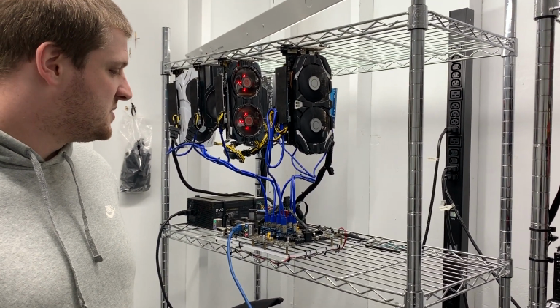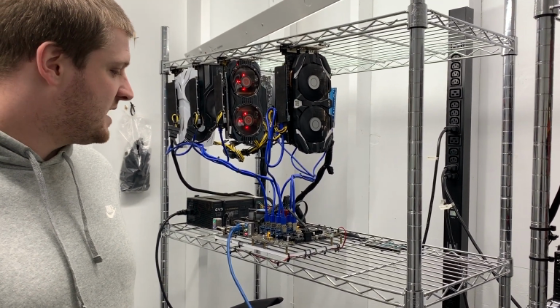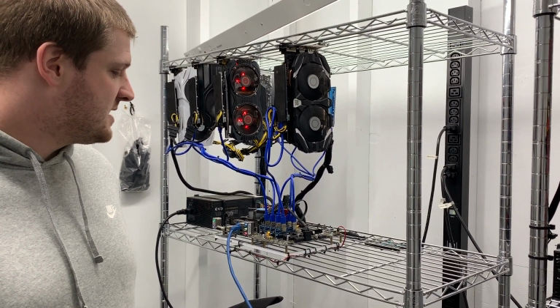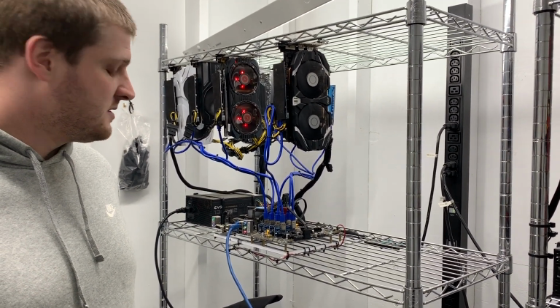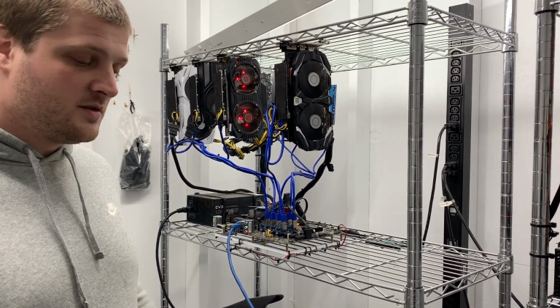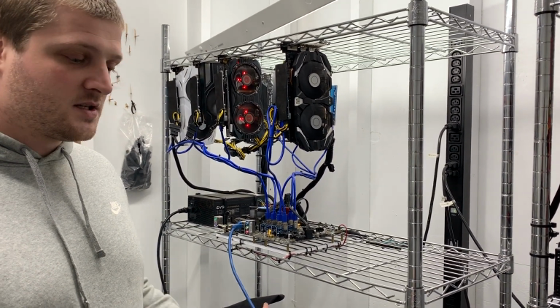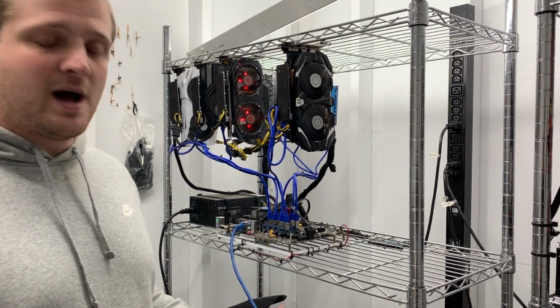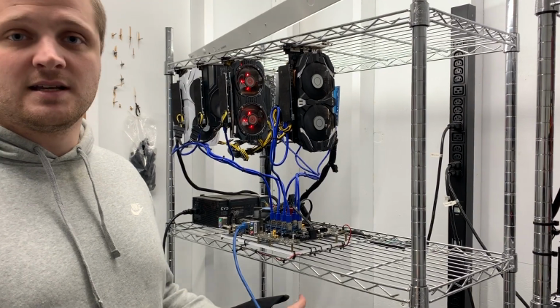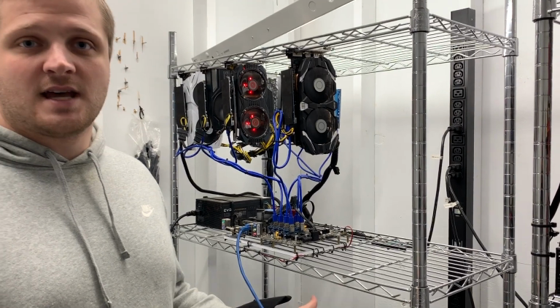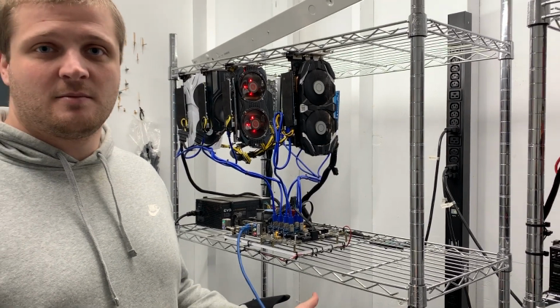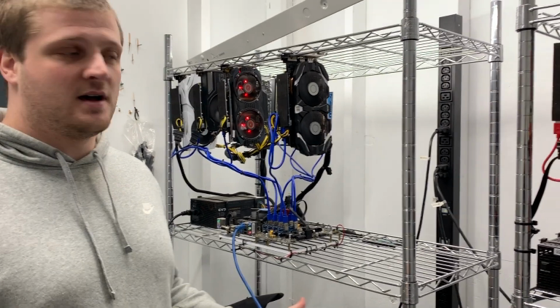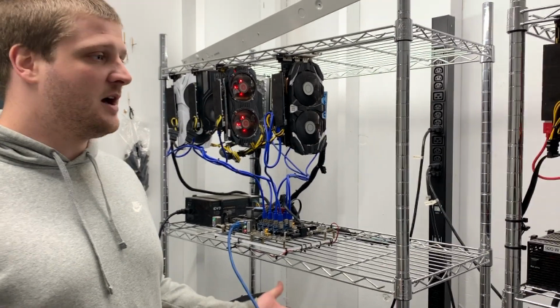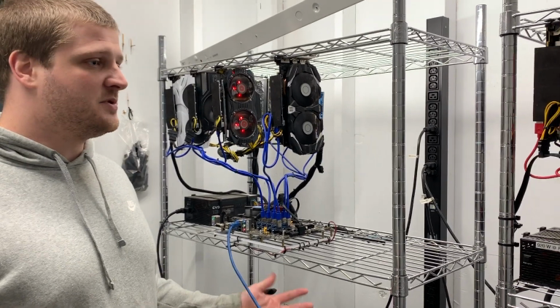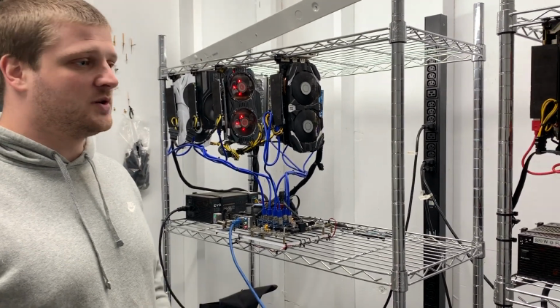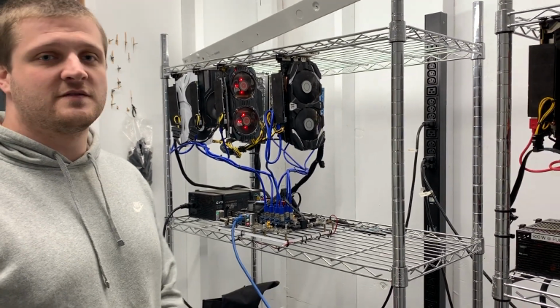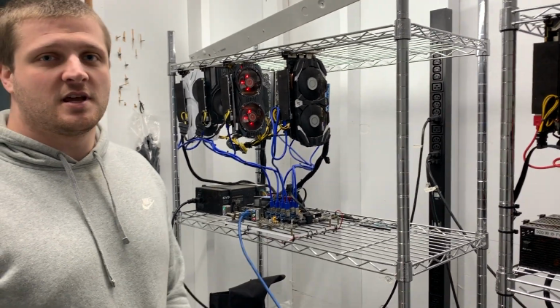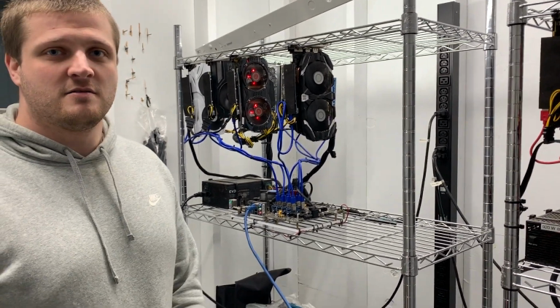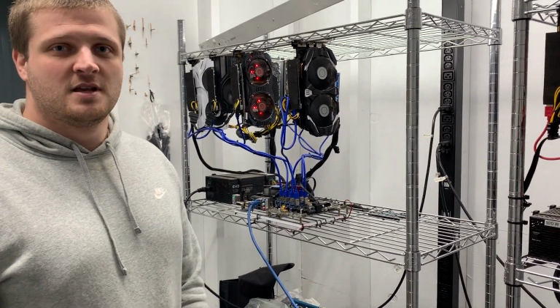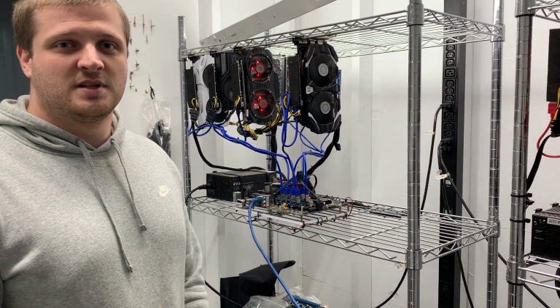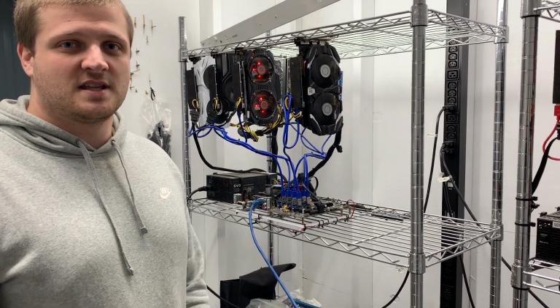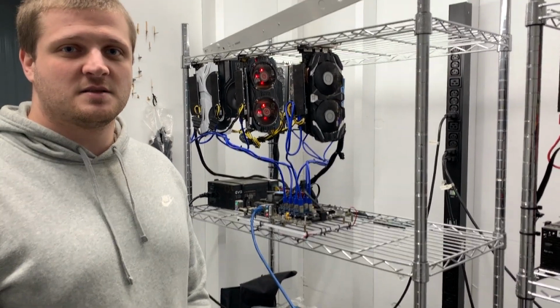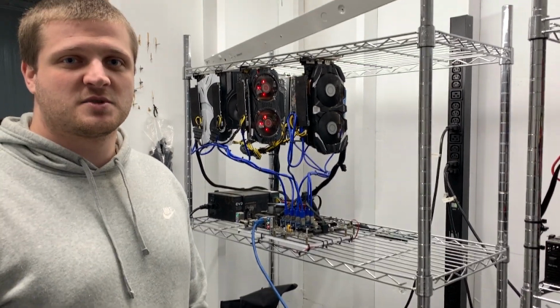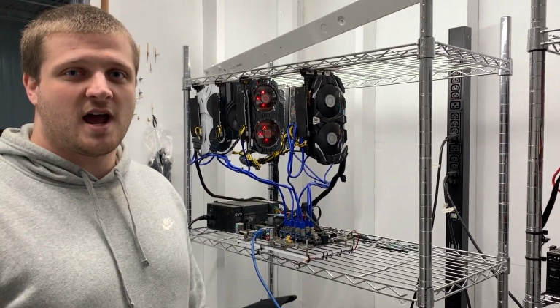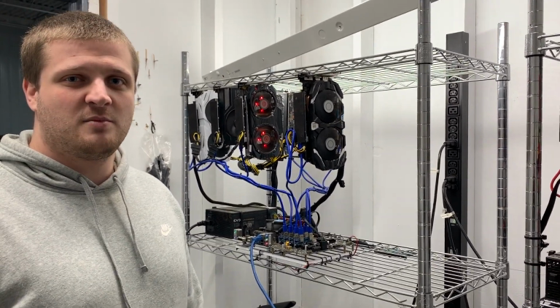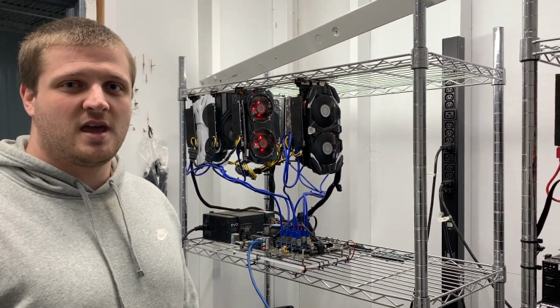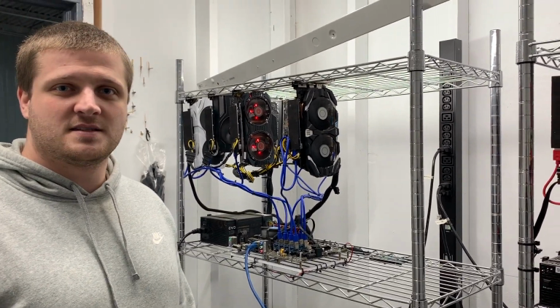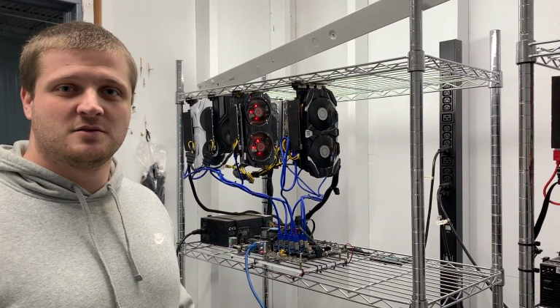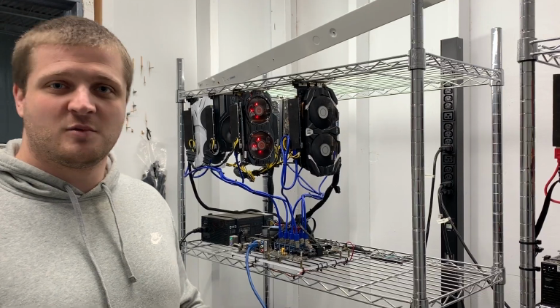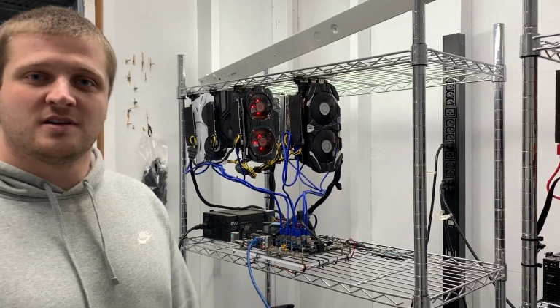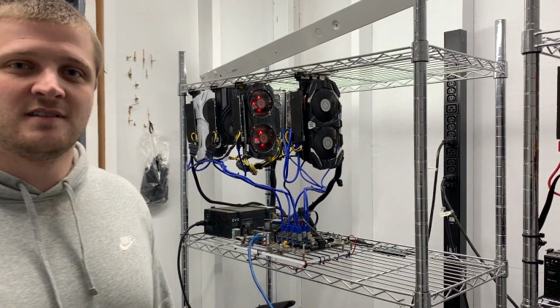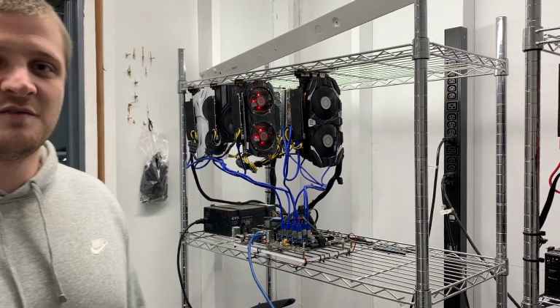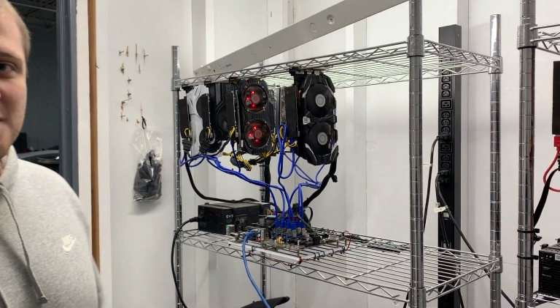Besides that, this is our mining setup. I hope you enjoyed this video. Please like and subscribe and stay tuned for more. Thank you very much.